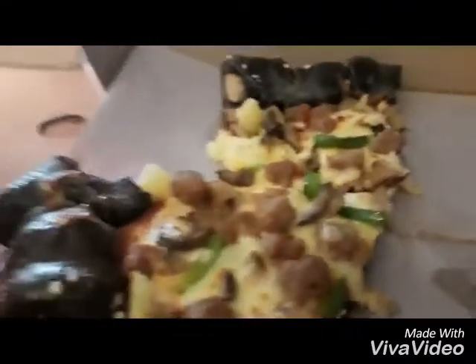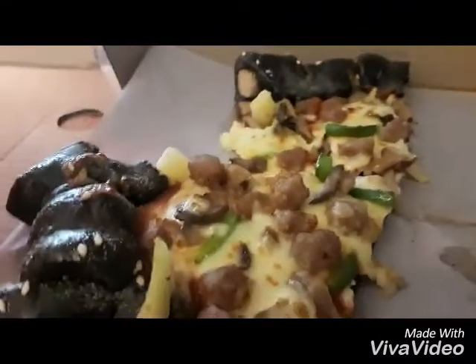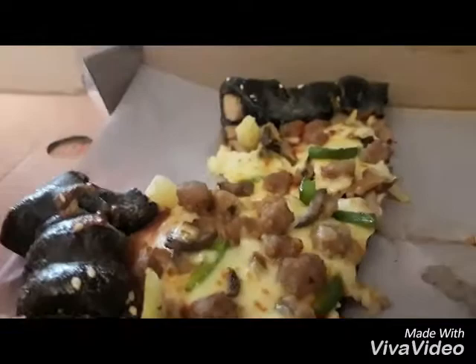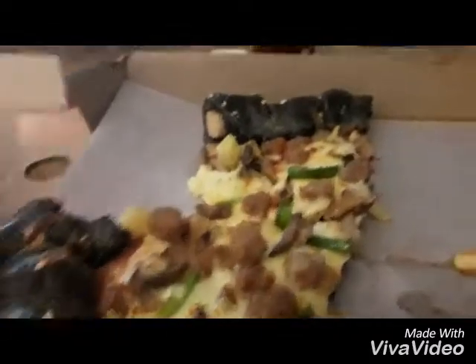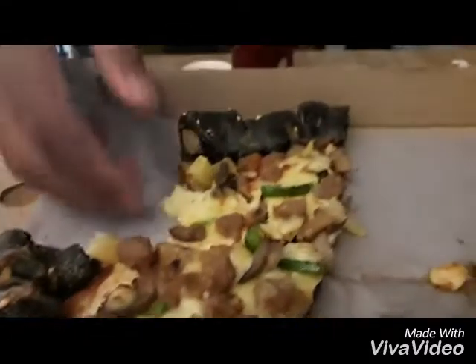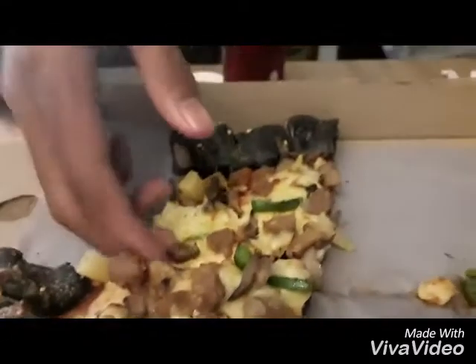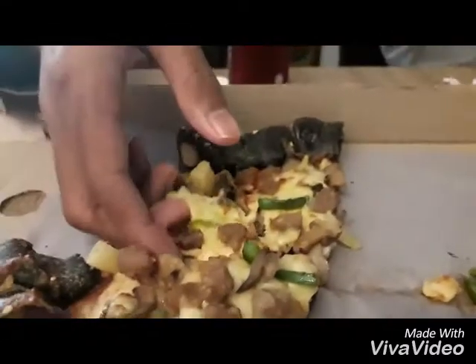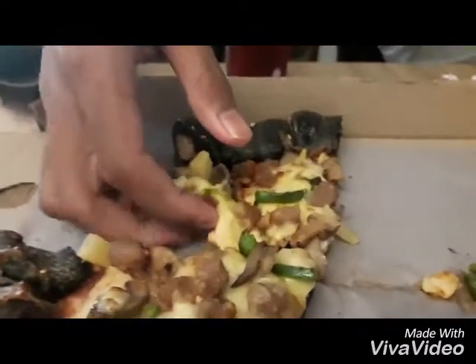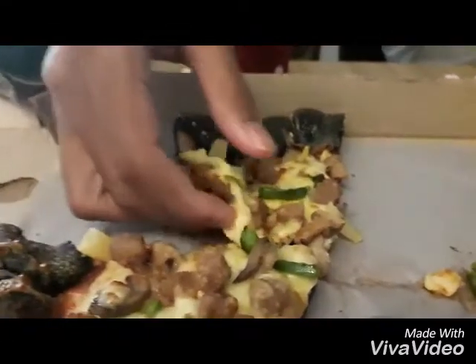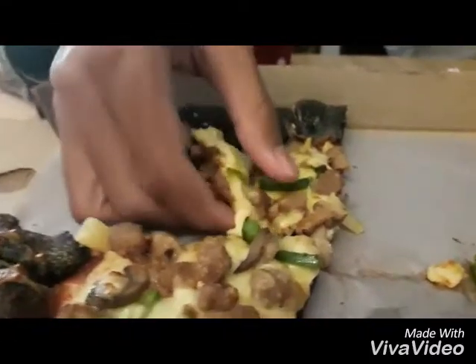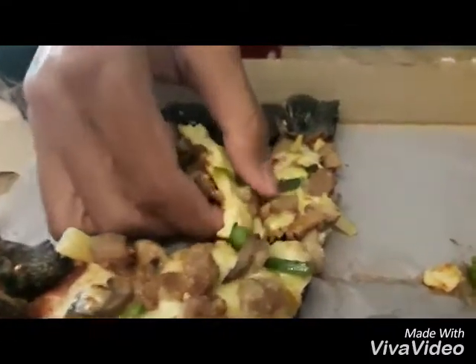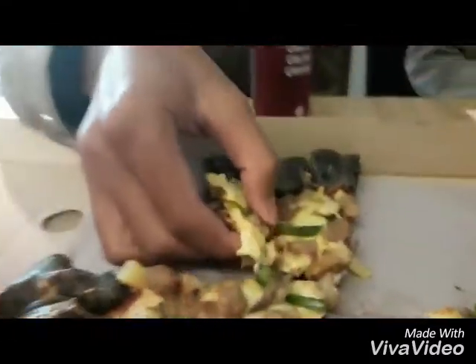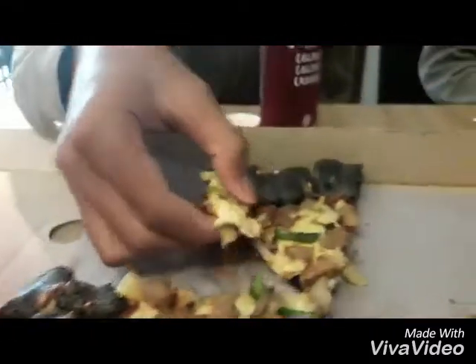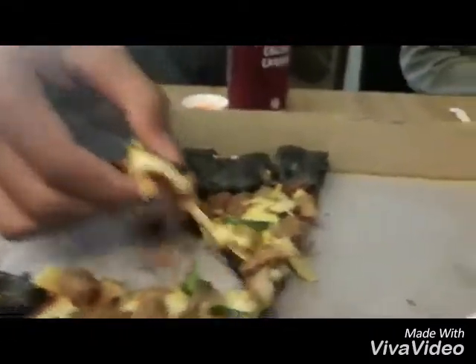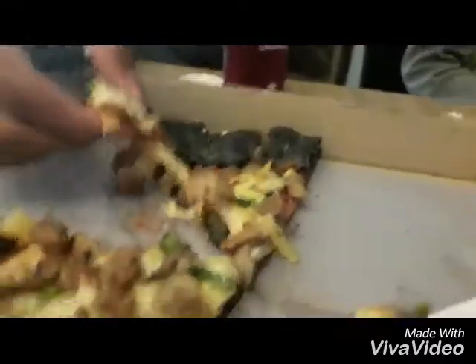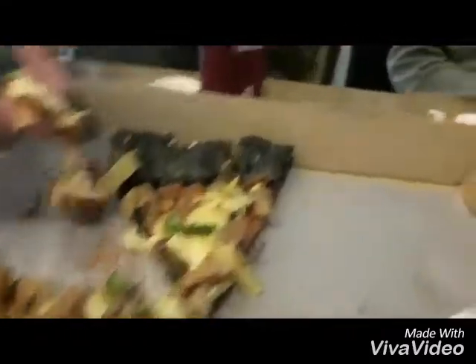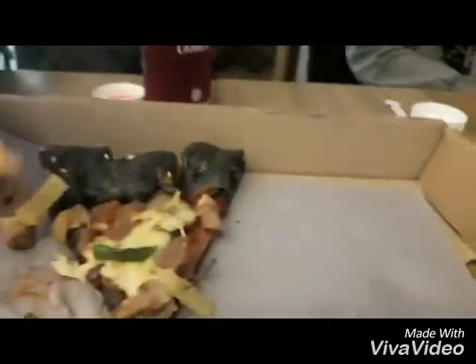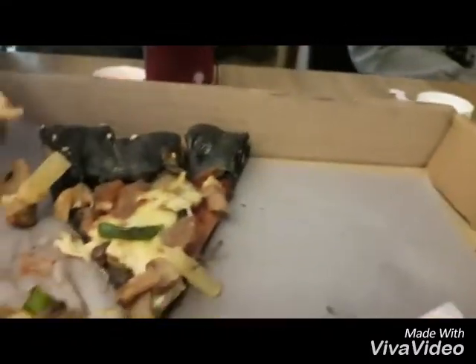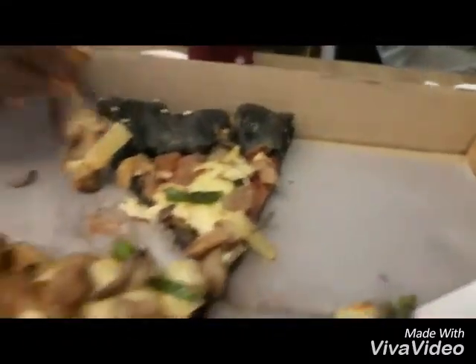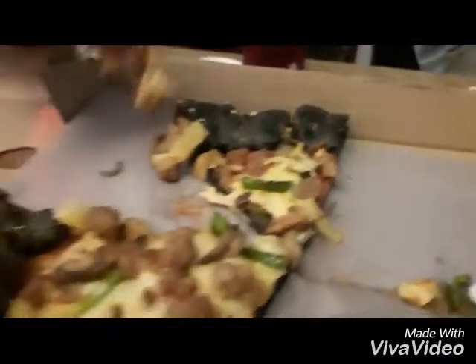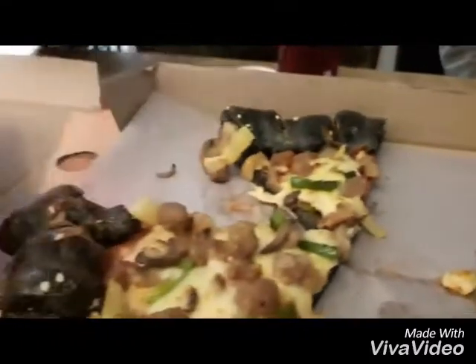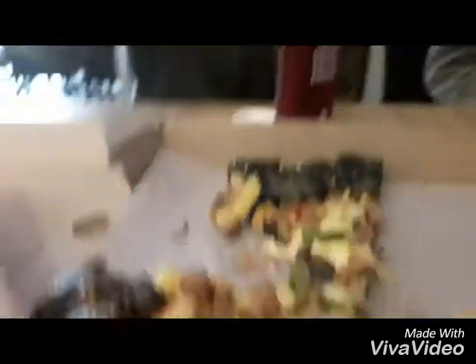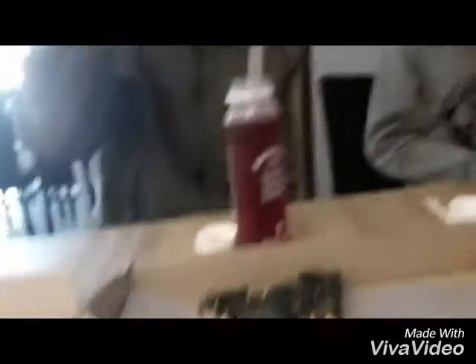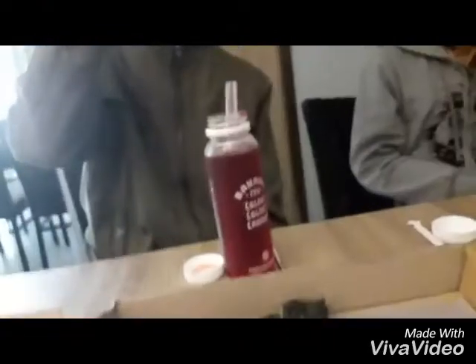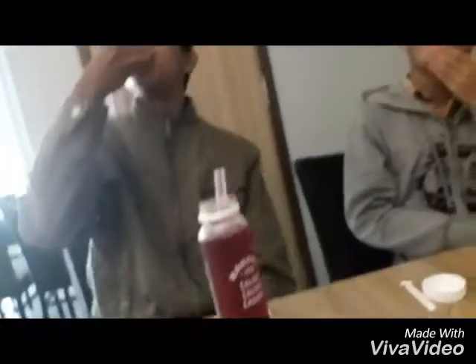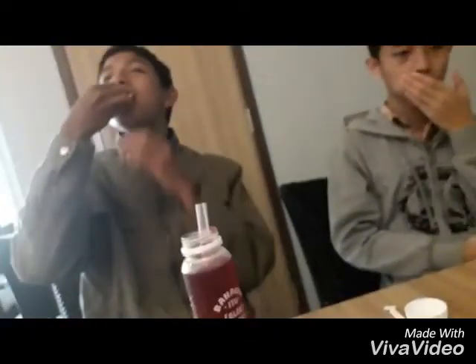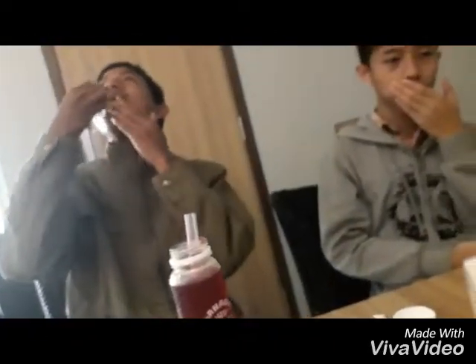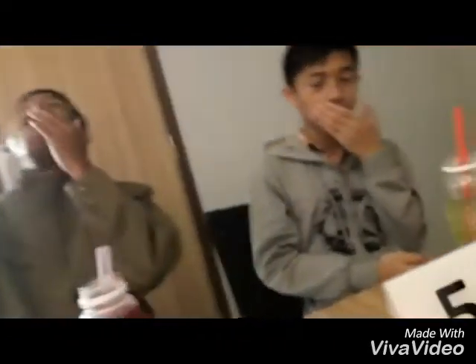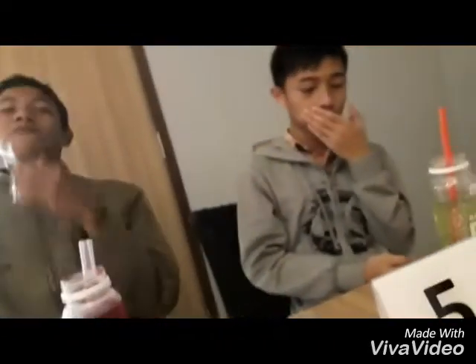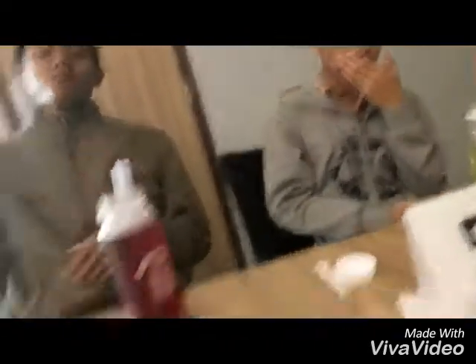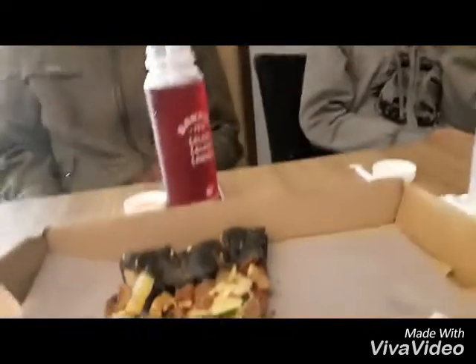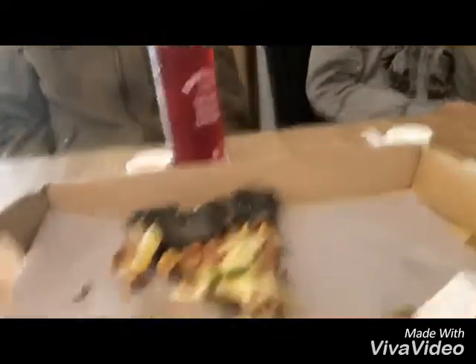So, this is the banana. This is what they enjoy.